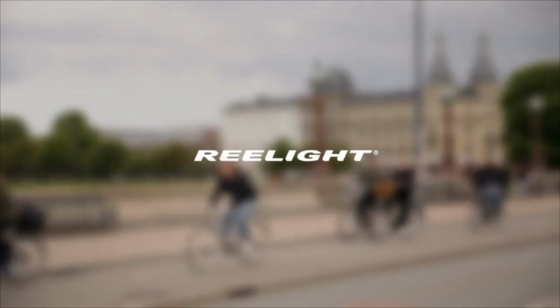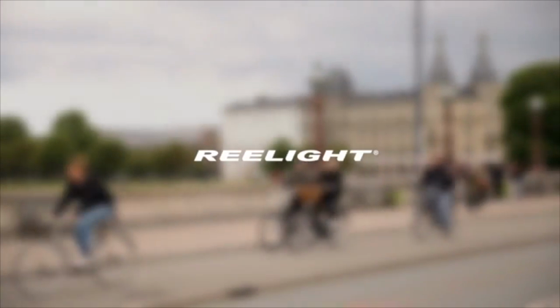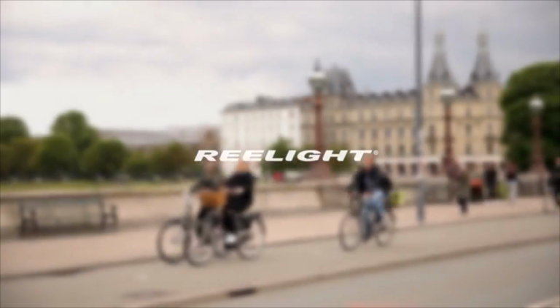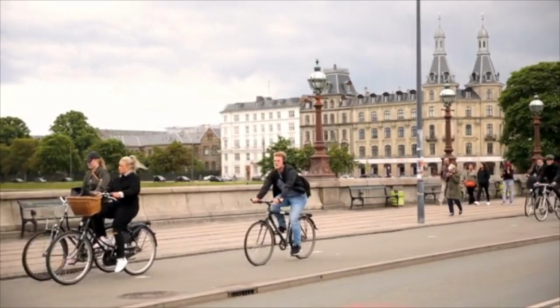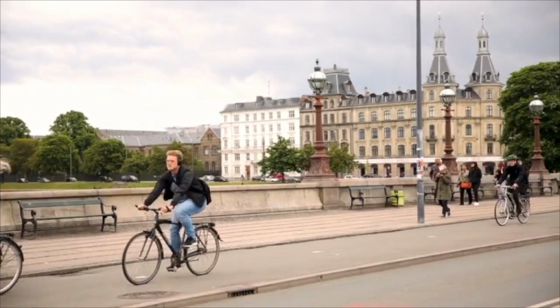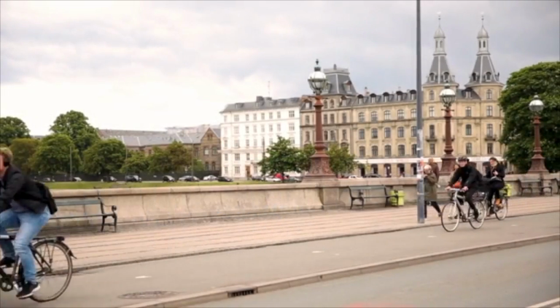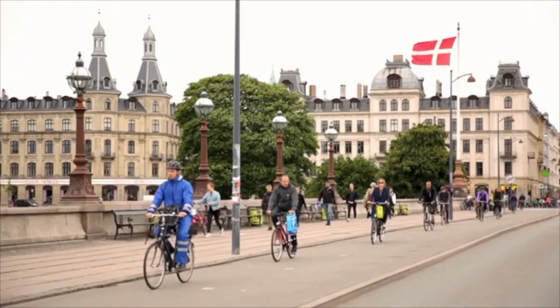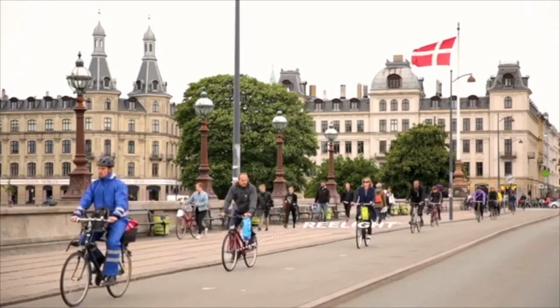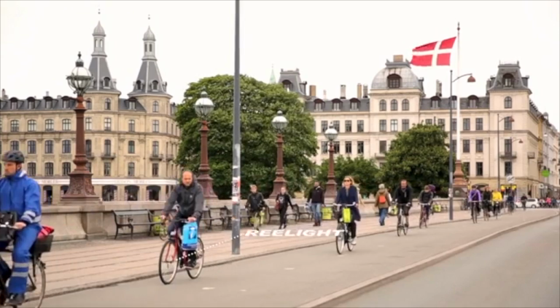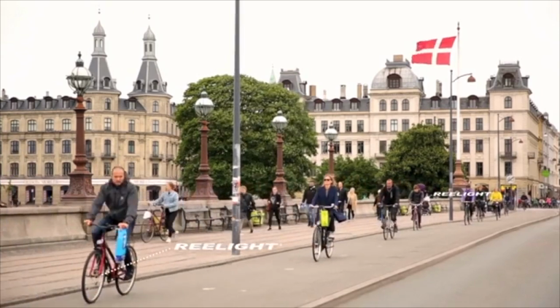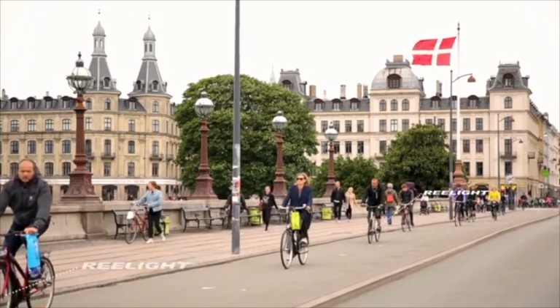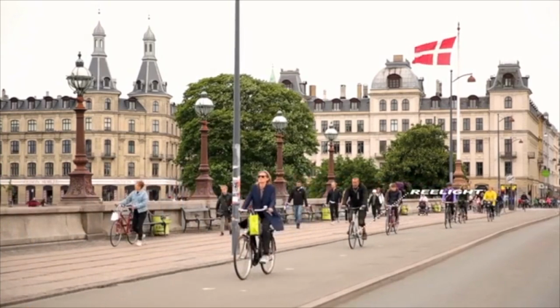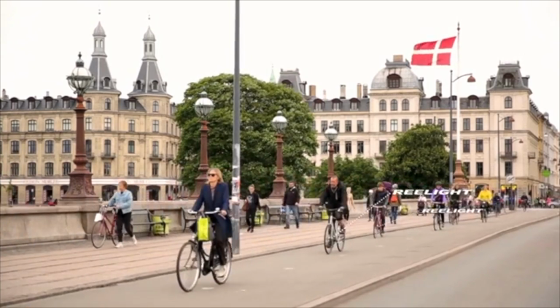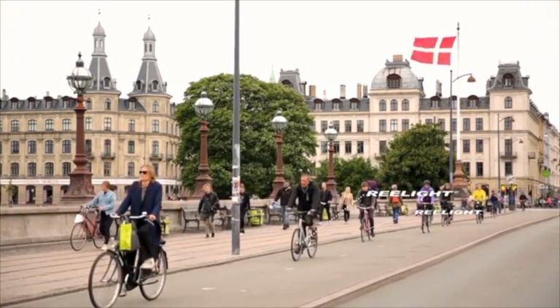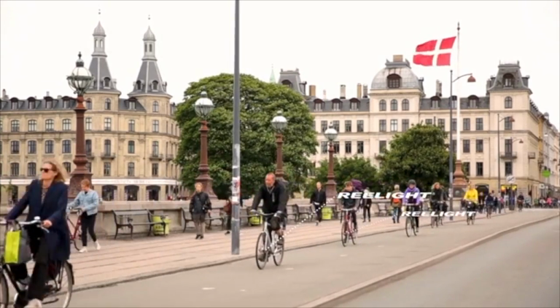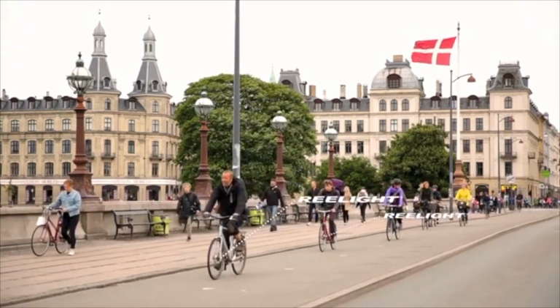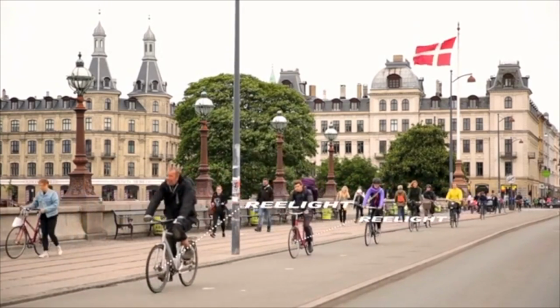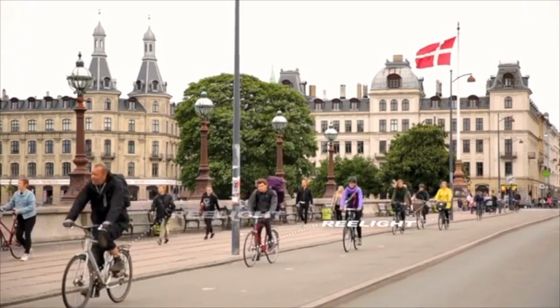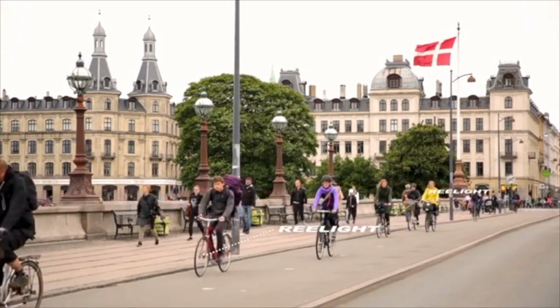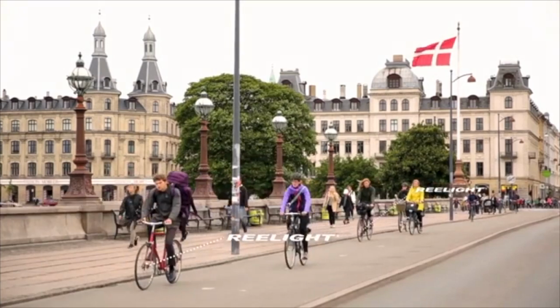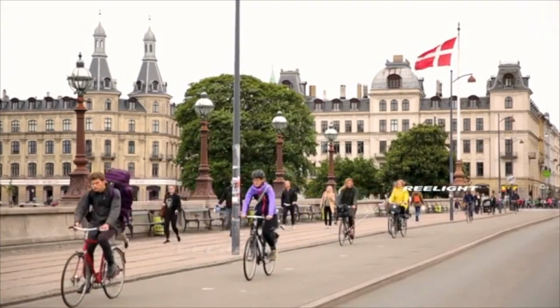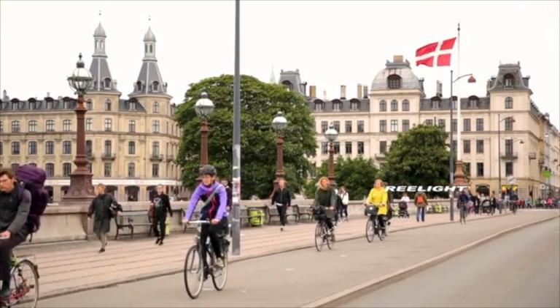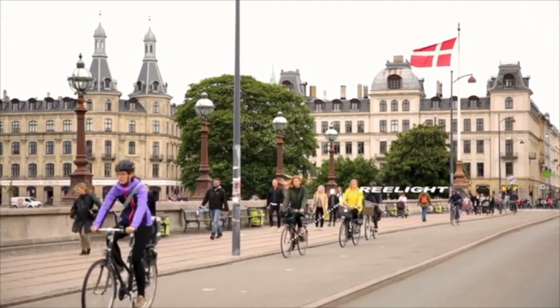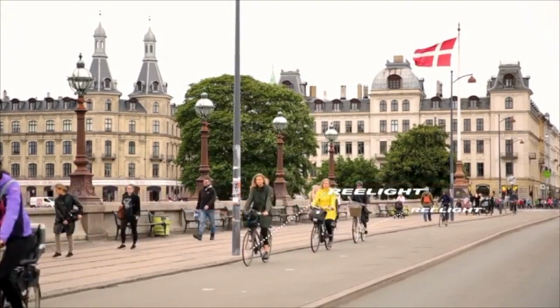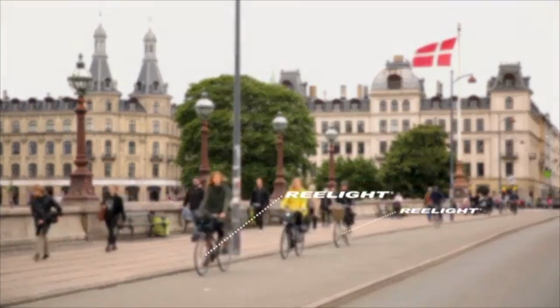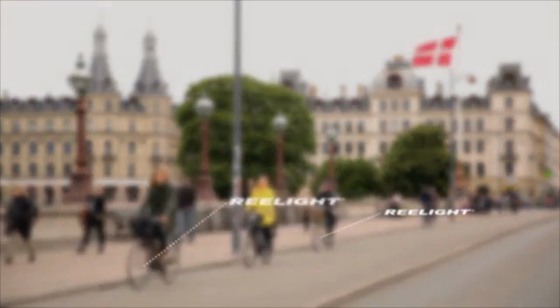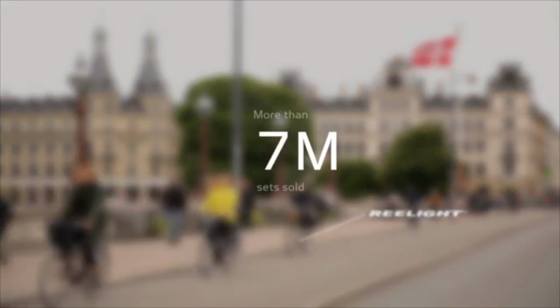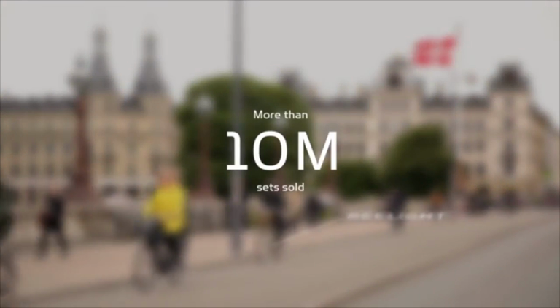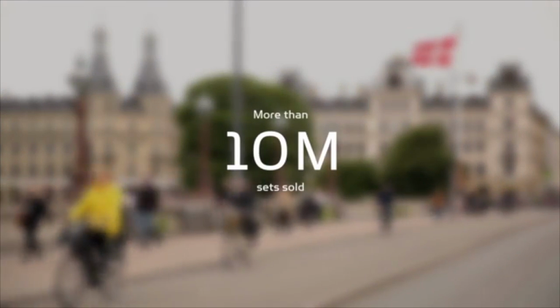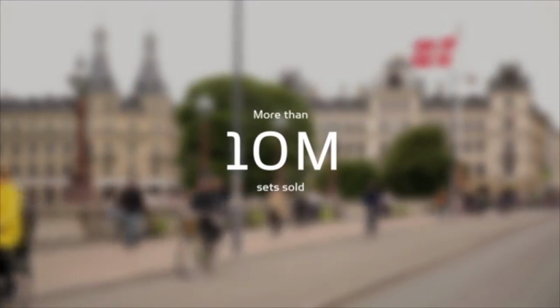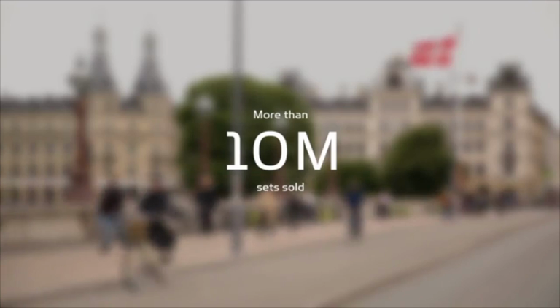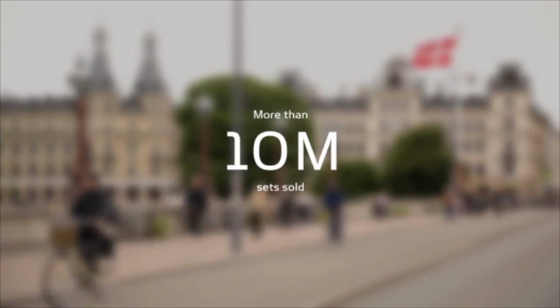In 2005, Realight introduced the world's first bike lights running on magnetic energy. Today, Realight is mounted on one out of three of all bikes in the Danish cities, and worldwide sales has reached more than 10 million sets of magnetic bike lights.